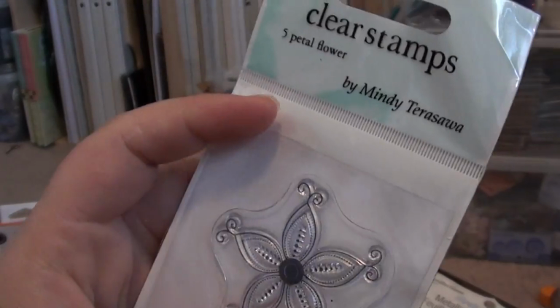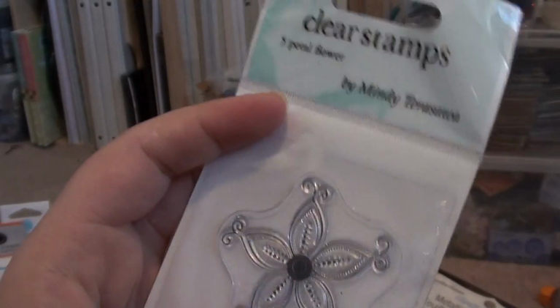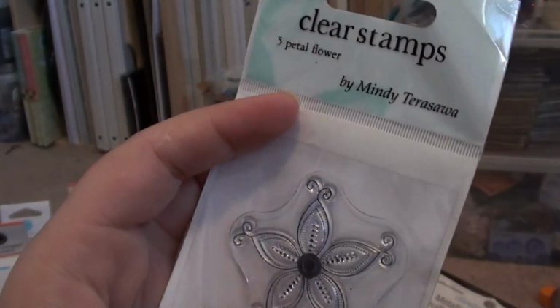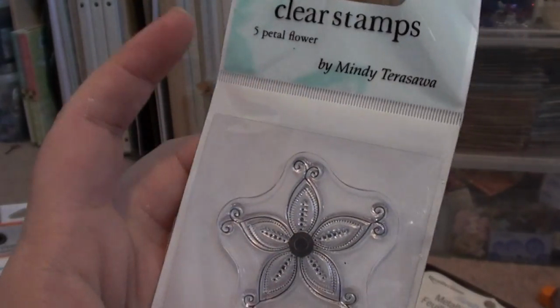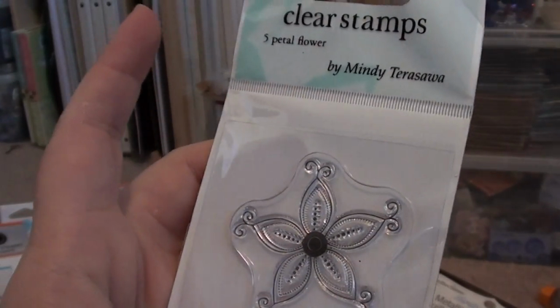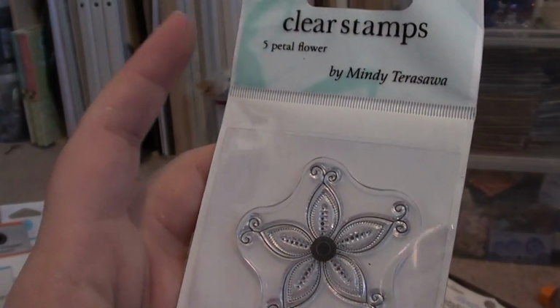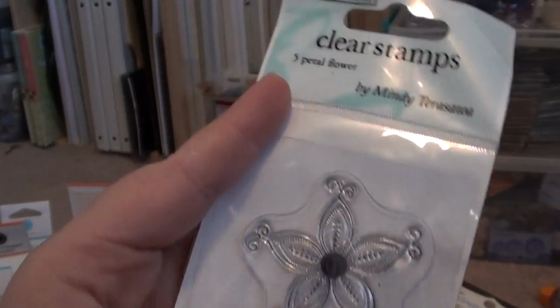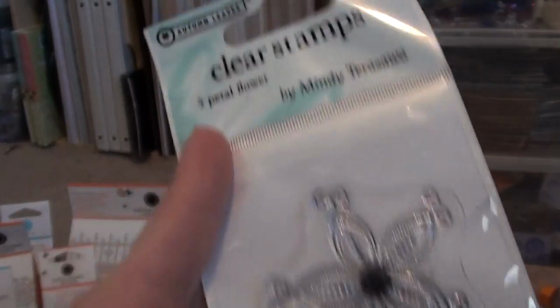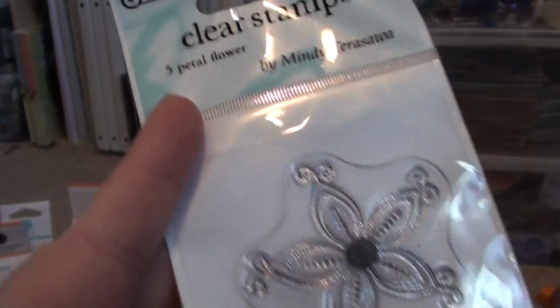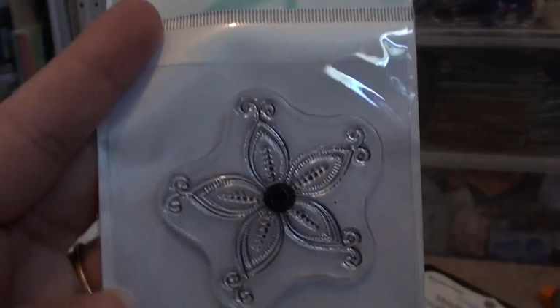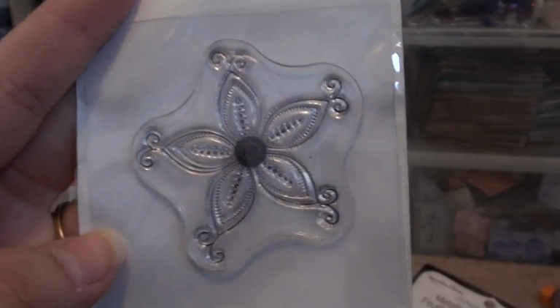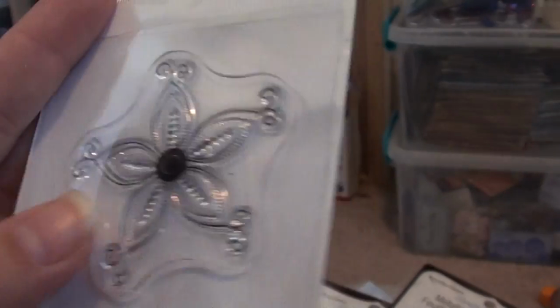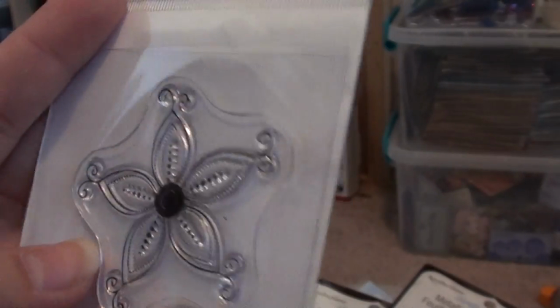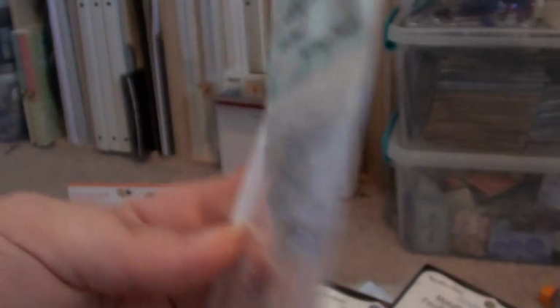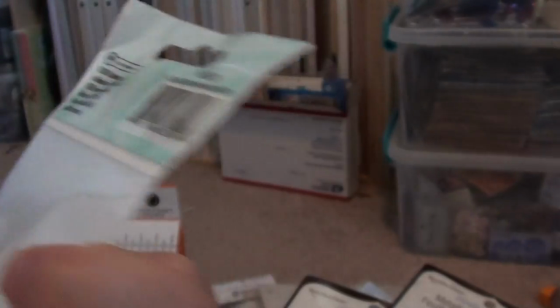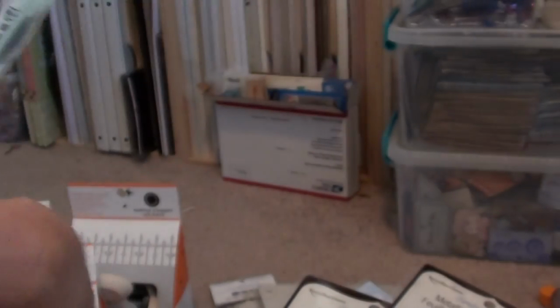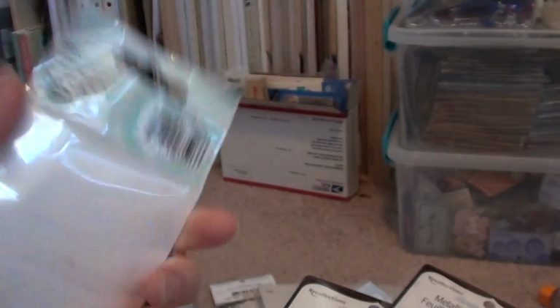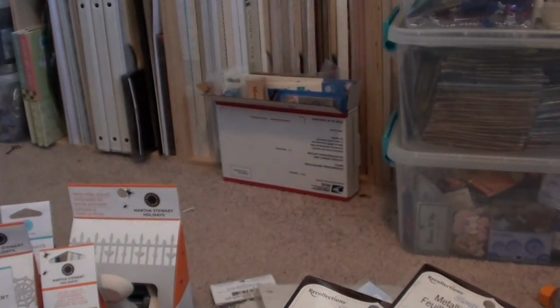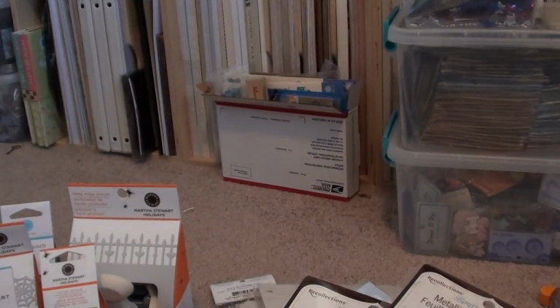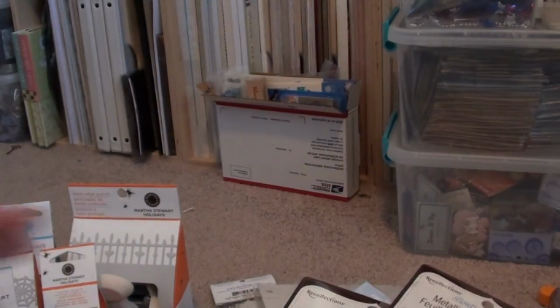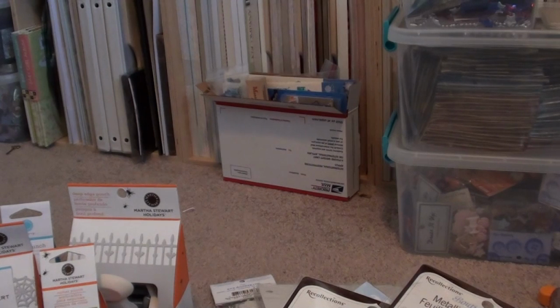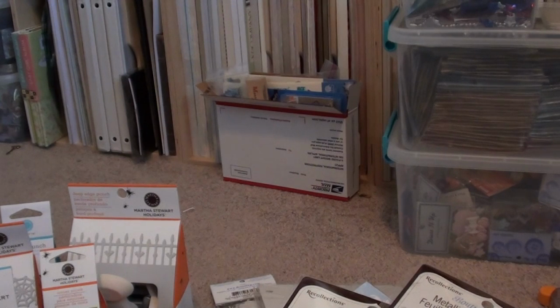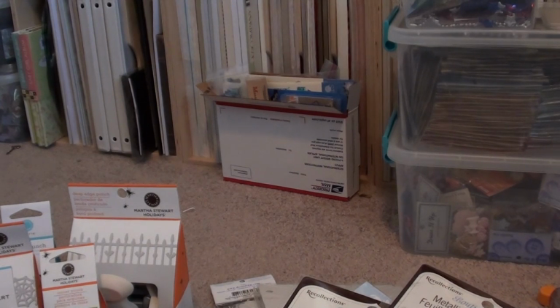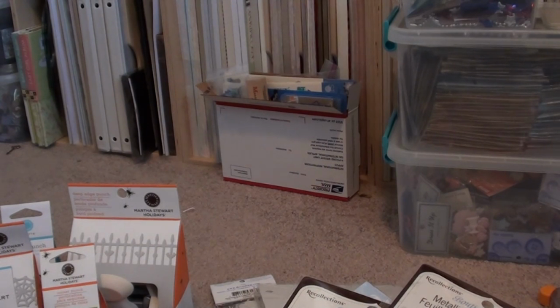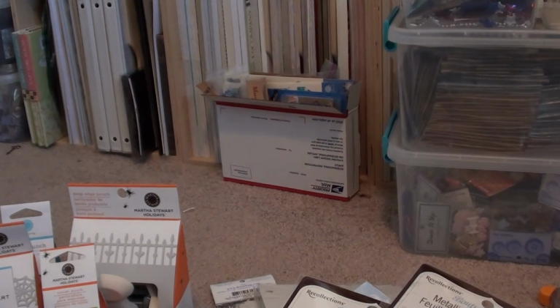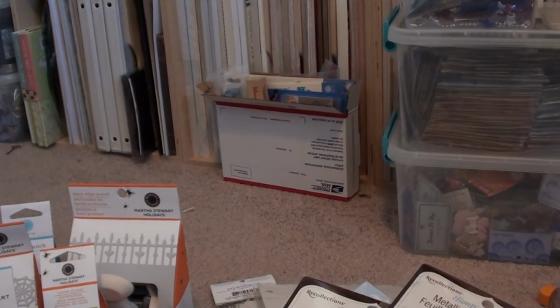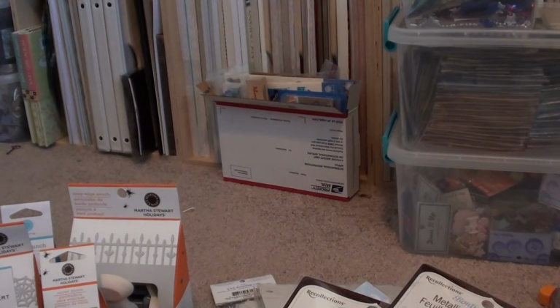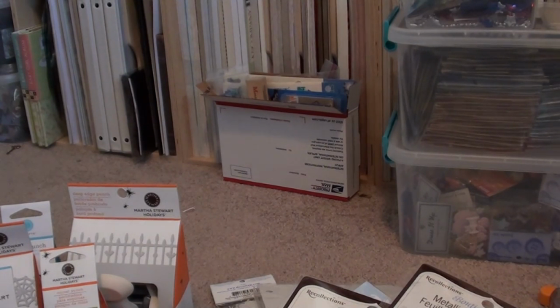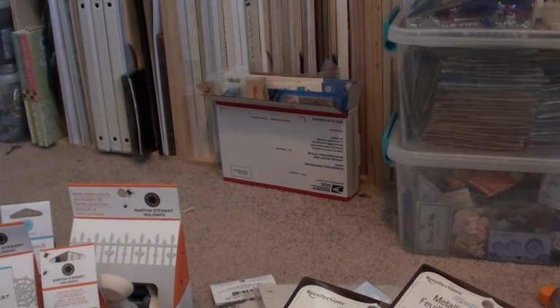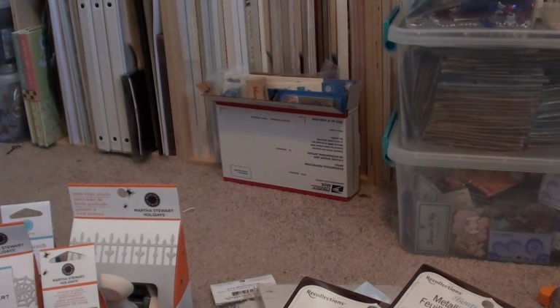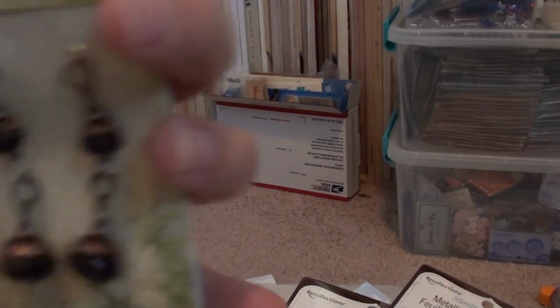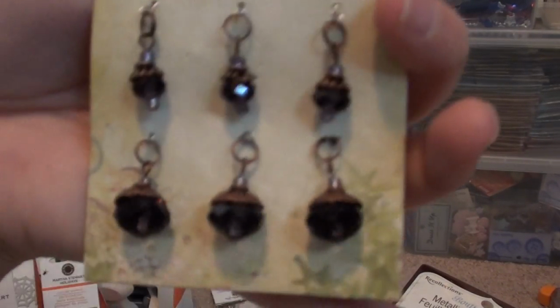I also got another one of the autumn leaves stamps — yes, these are a dollar, guys. I do remember getting these in the dollar section. The autumn leaves stamps are at Michaels in the dollar section too — I think they're new to Michaels.